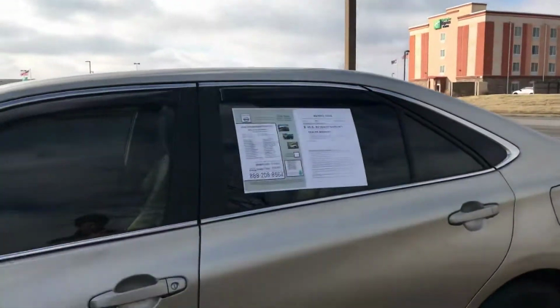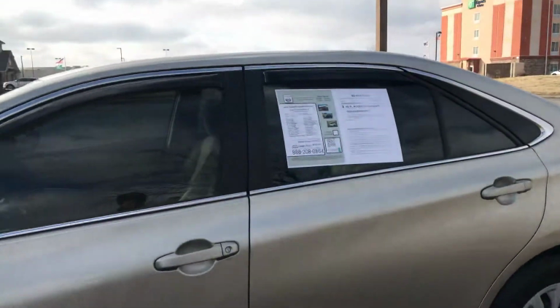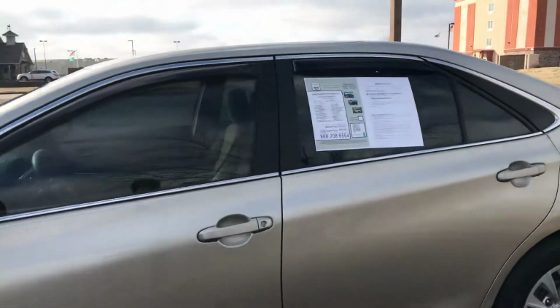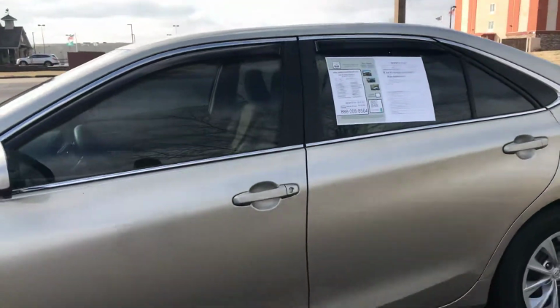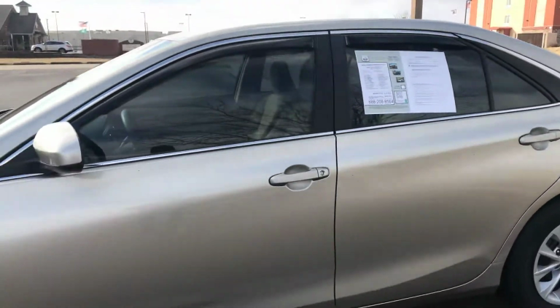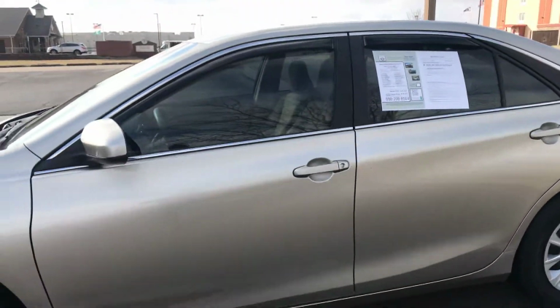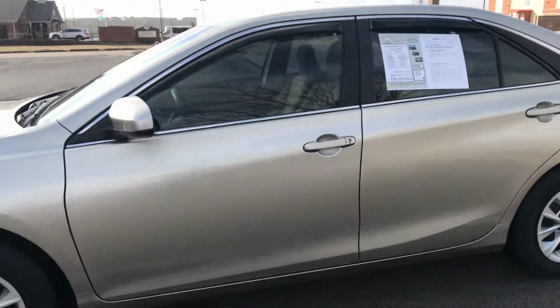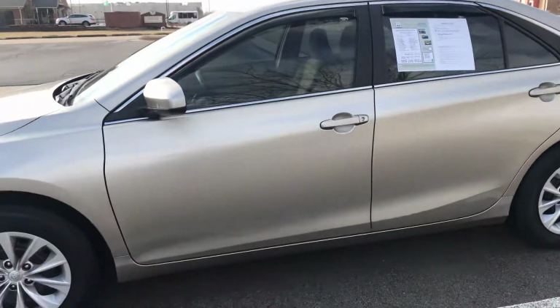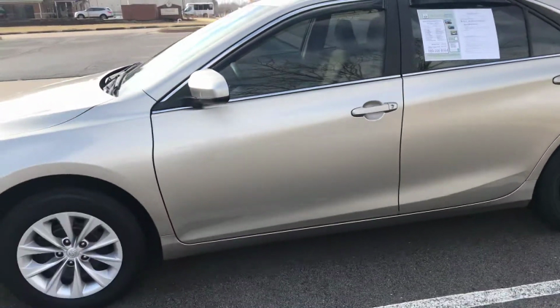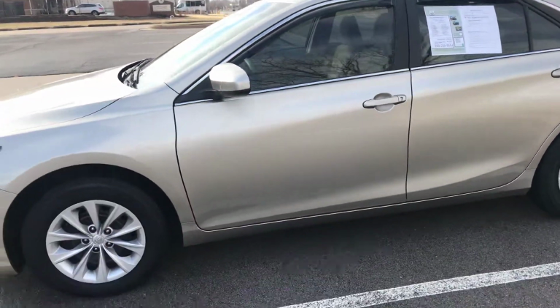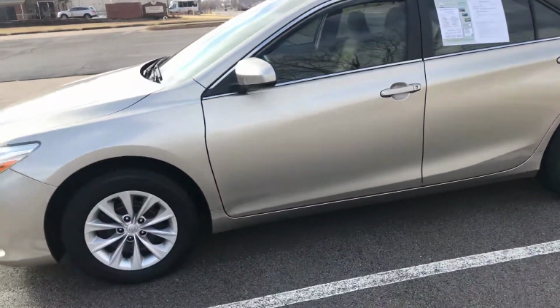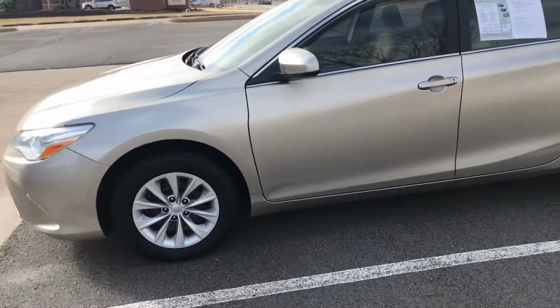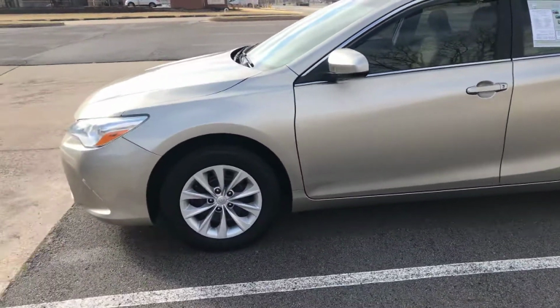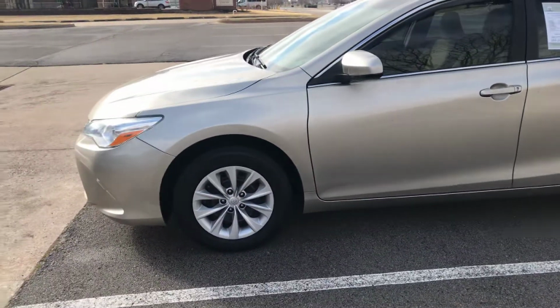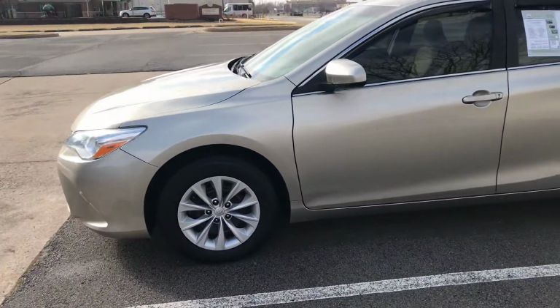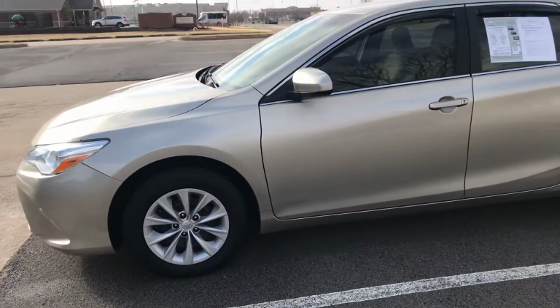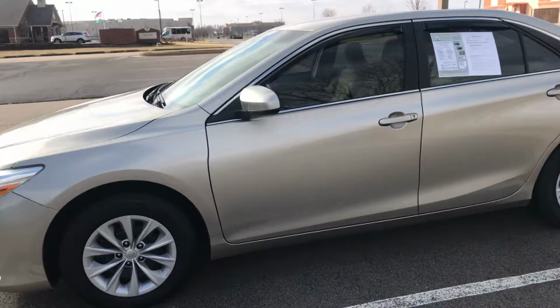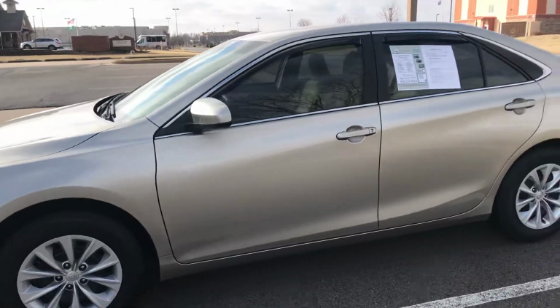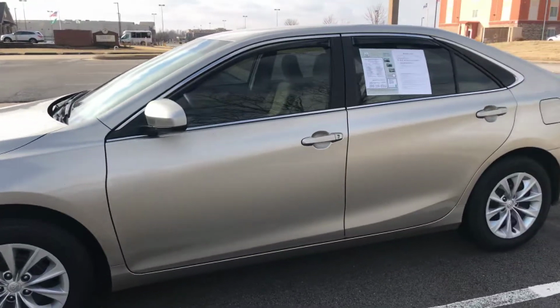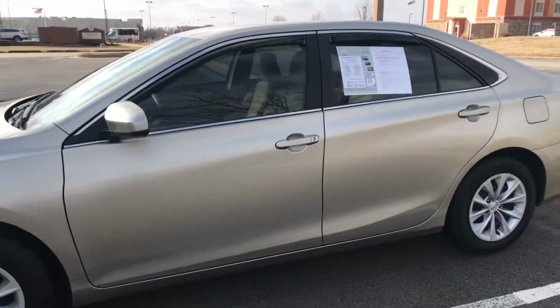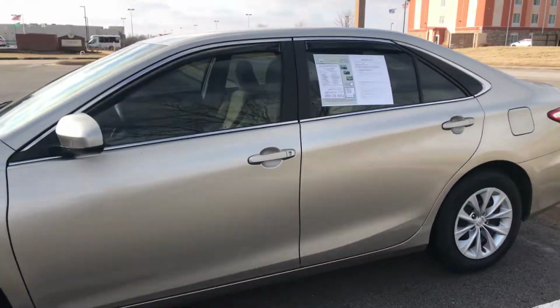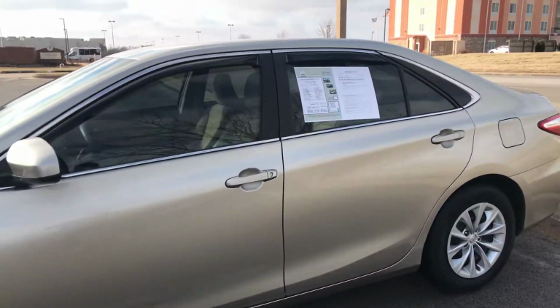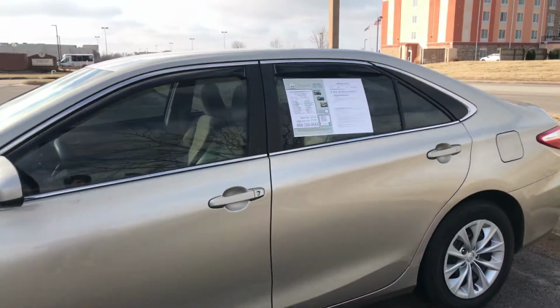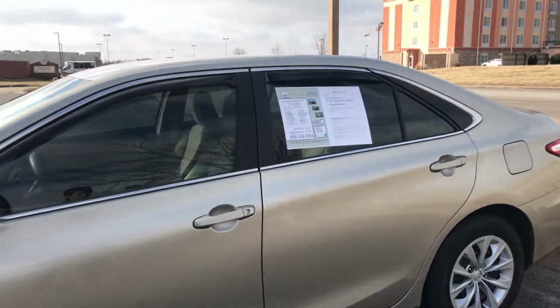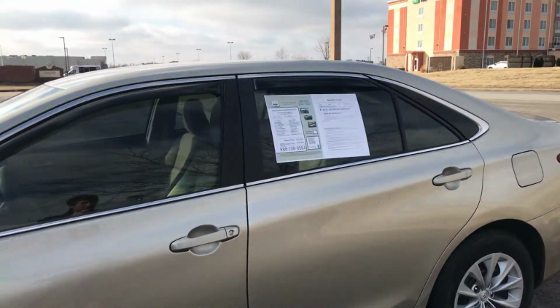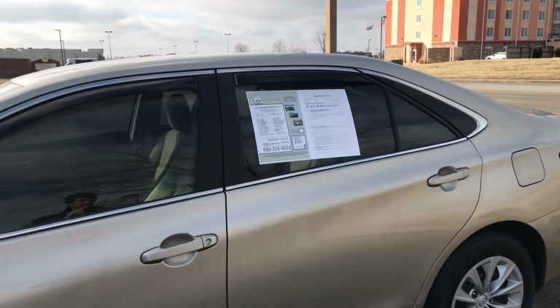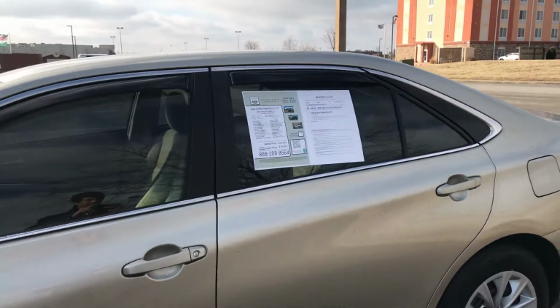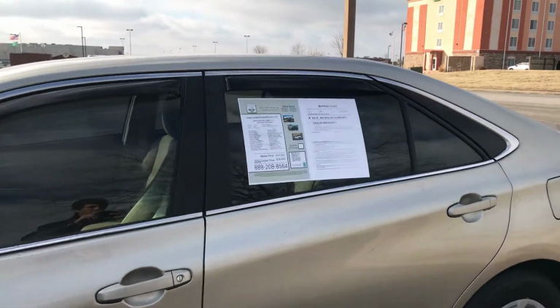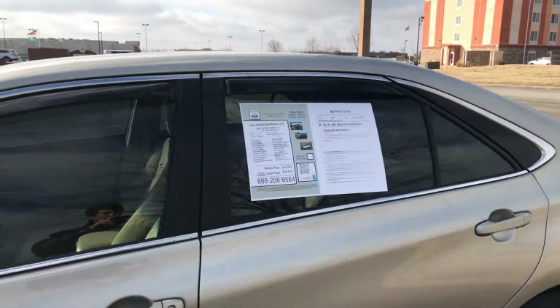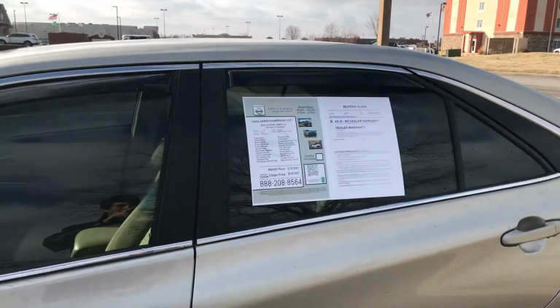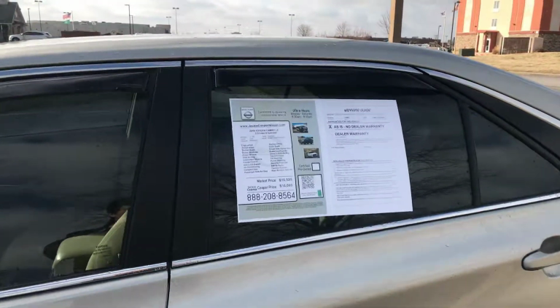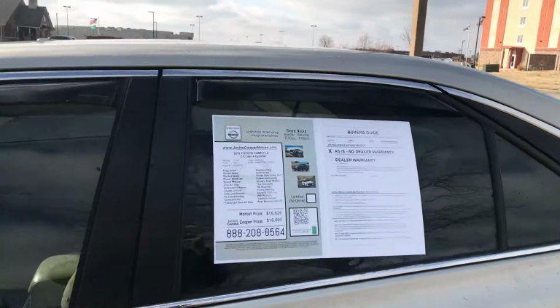How are you guys doing? My name is Cole Stewart. I work for Jackie Cooper Nissan. Today I'm going to show you guys the 2015 Toyota Camry LE.